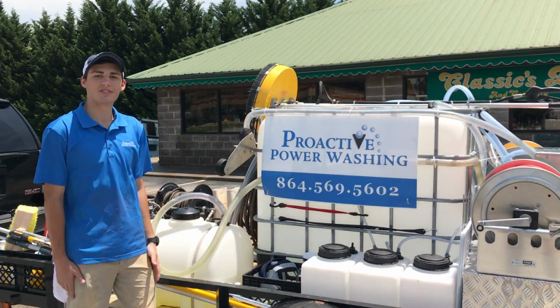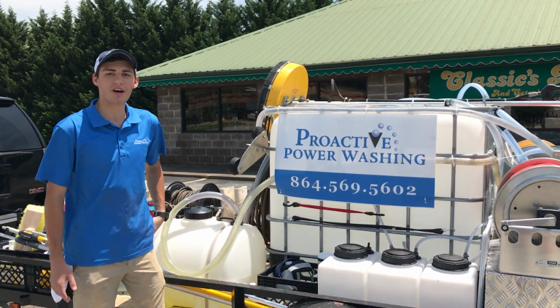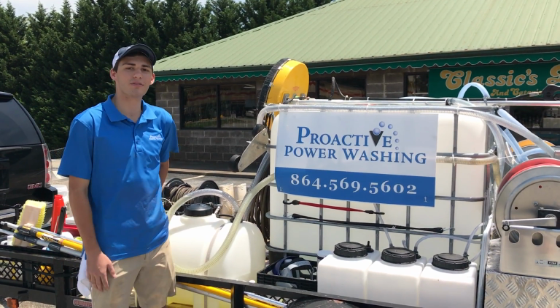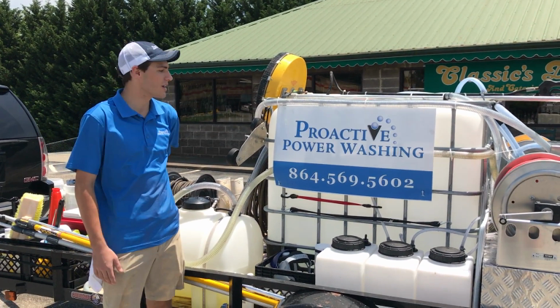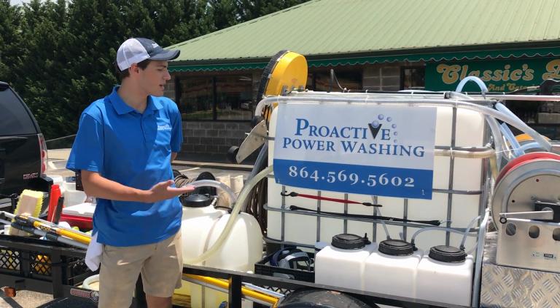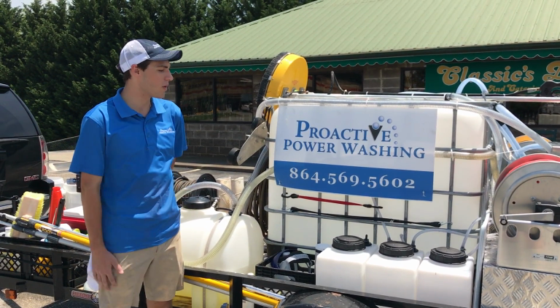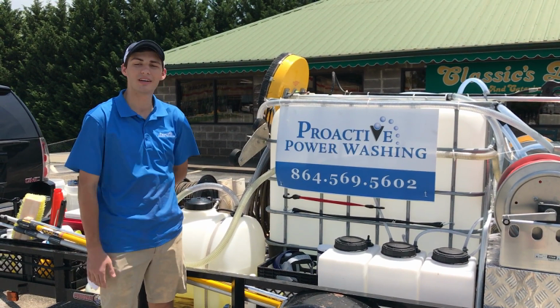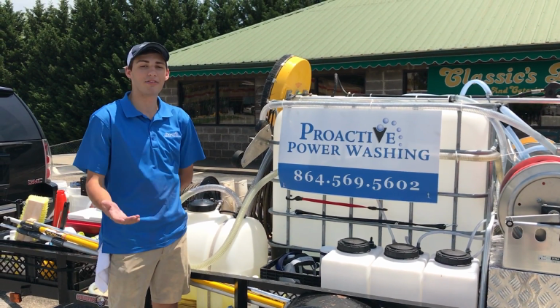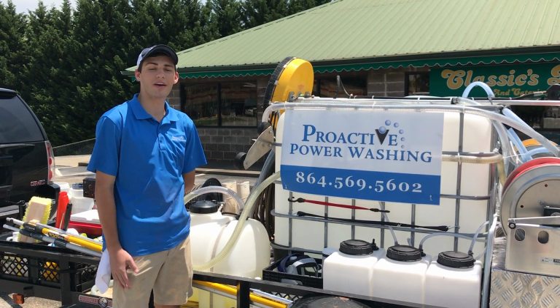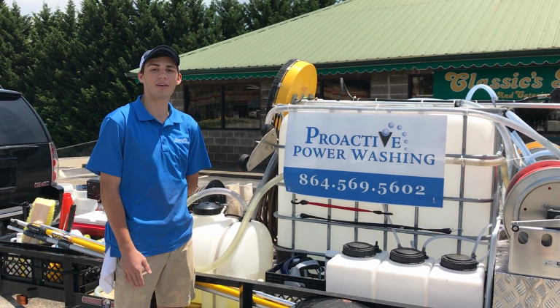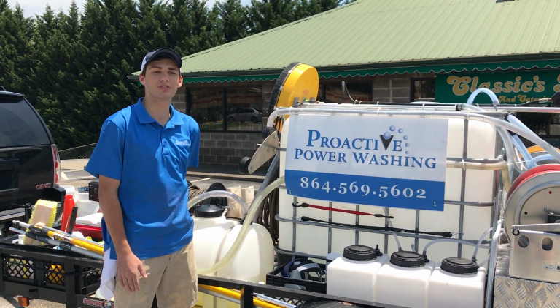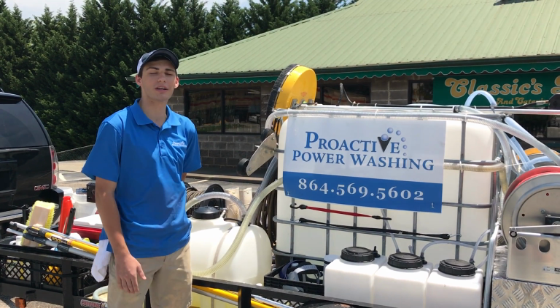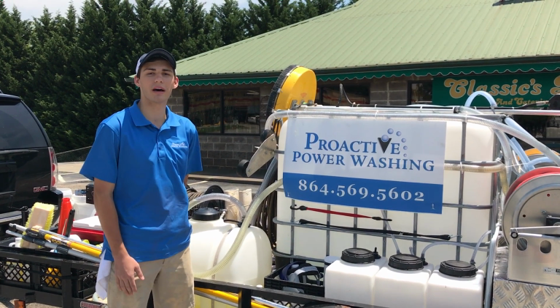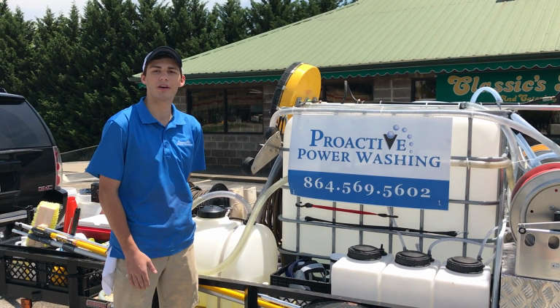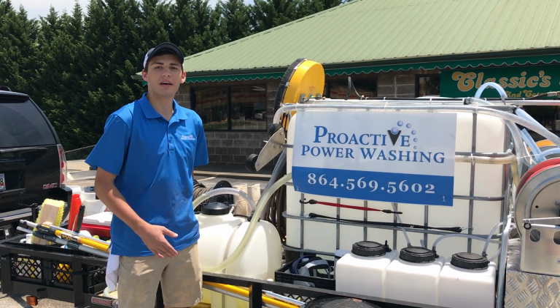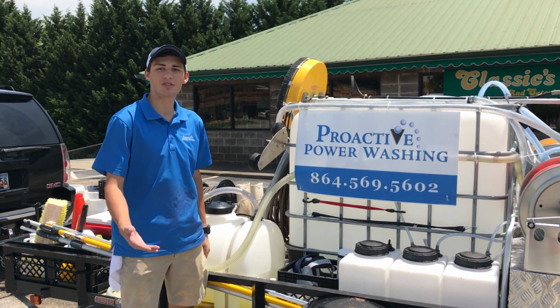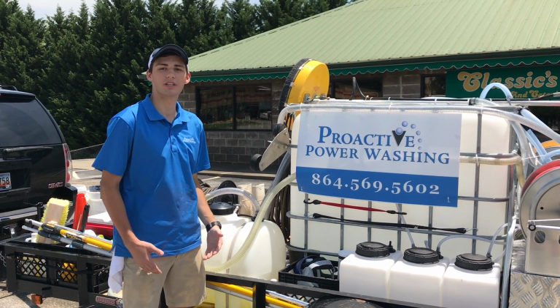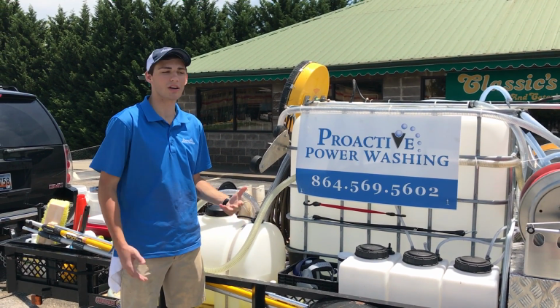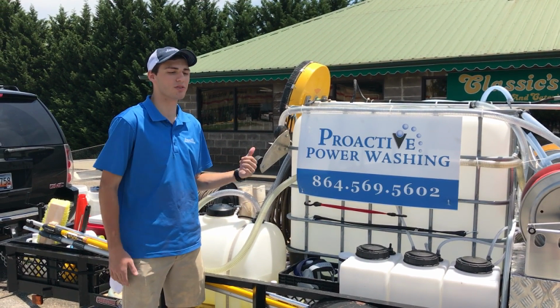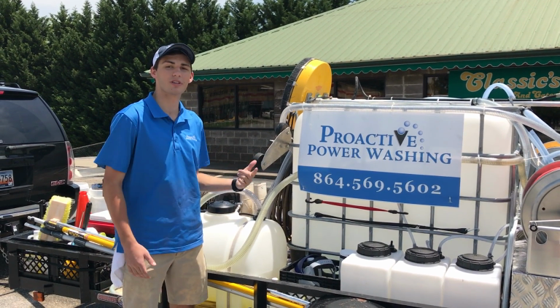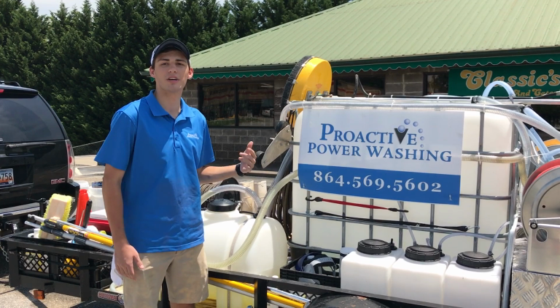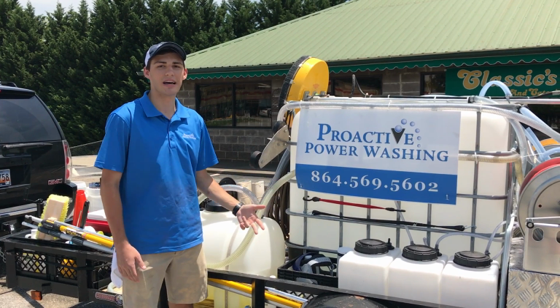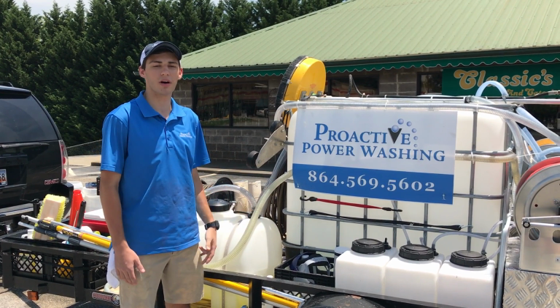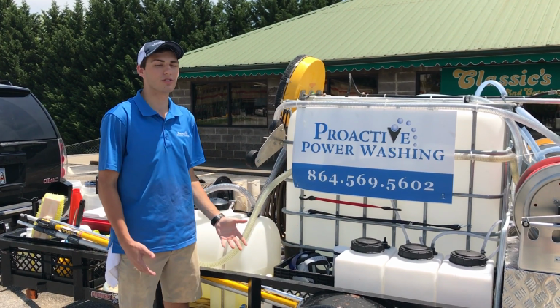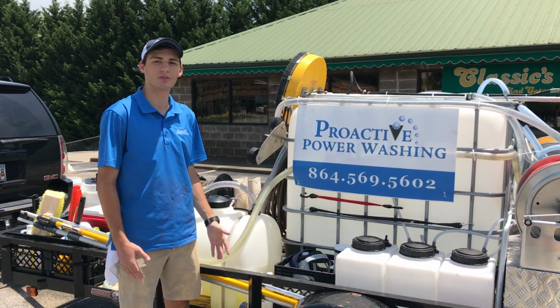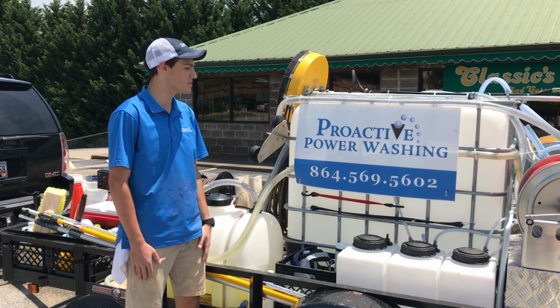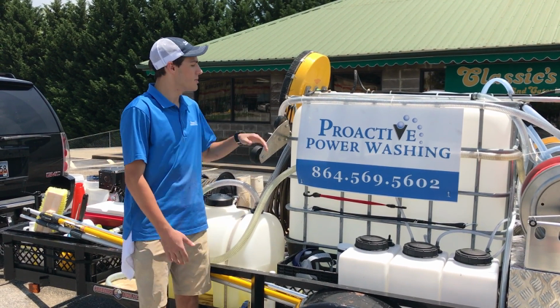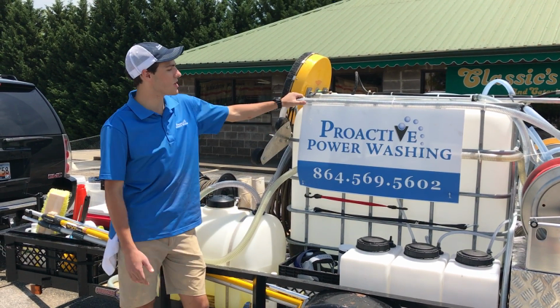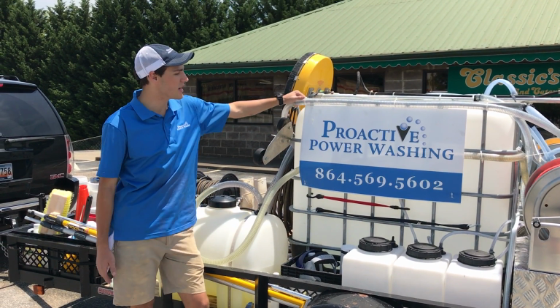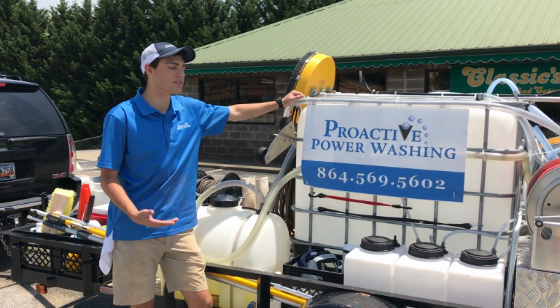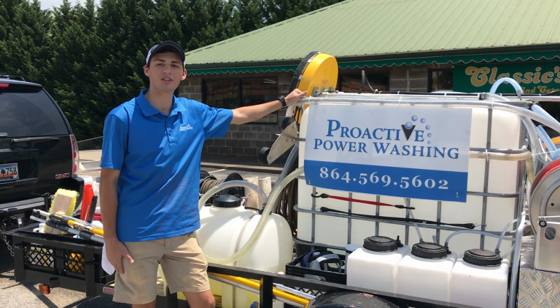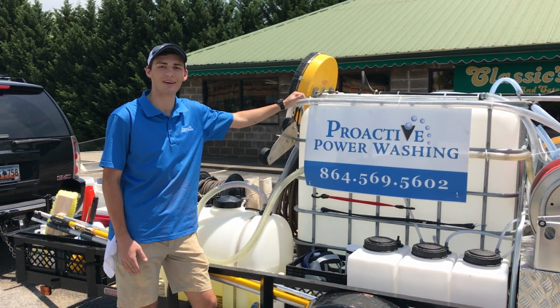Again, this is Logan Saunders from Greenwood, South Carolina. We have Proactive Power Washing. If you're in the area, I'd love to give you a call and get a quote out for any house washing, gutters, roofs, and deck restoration to a limit. Please visit our website at ProactivePowerWashing.com.